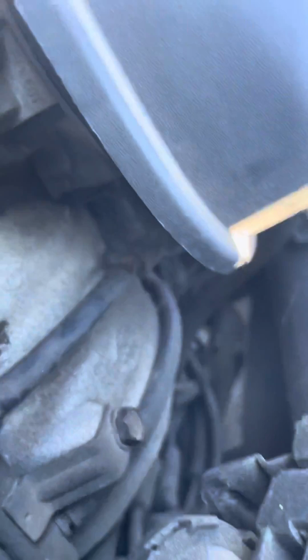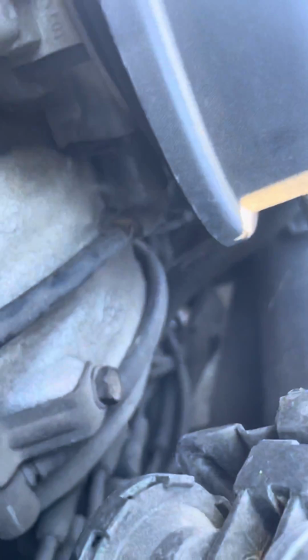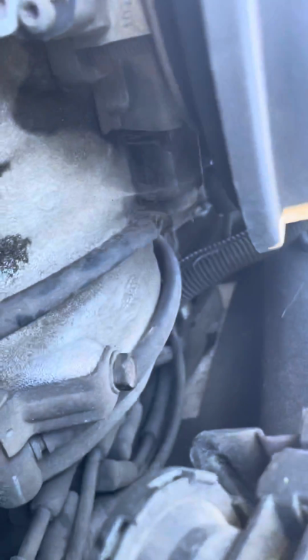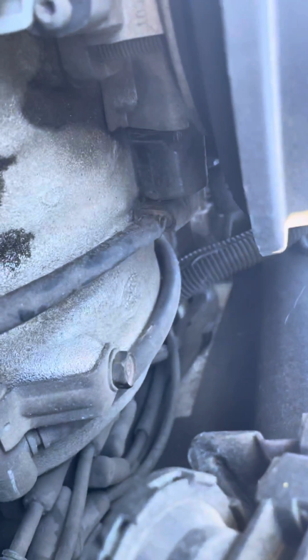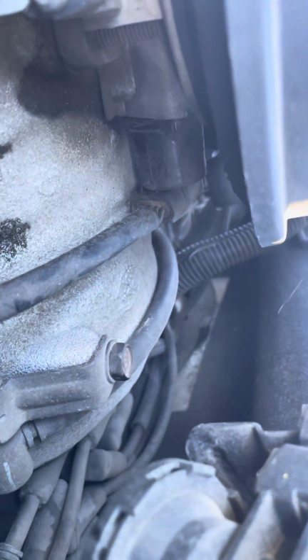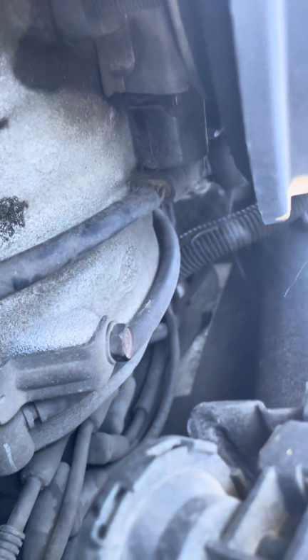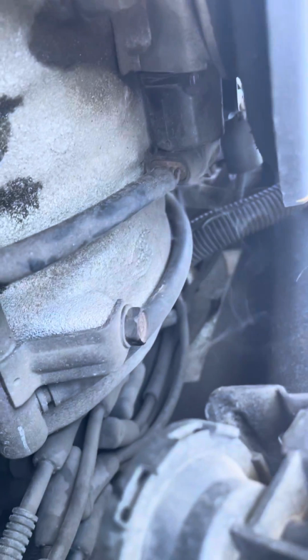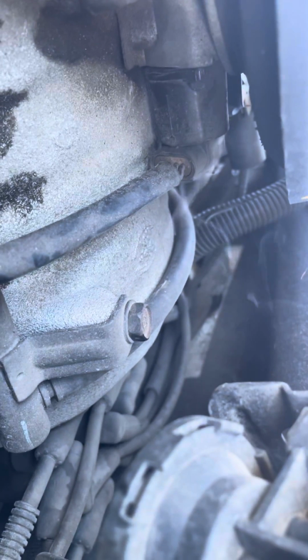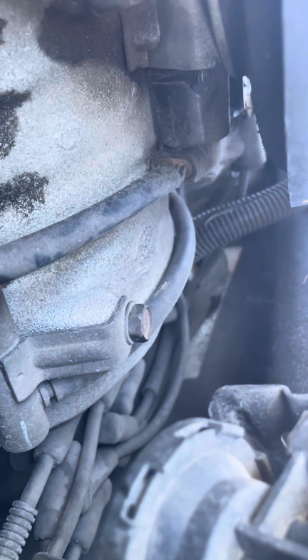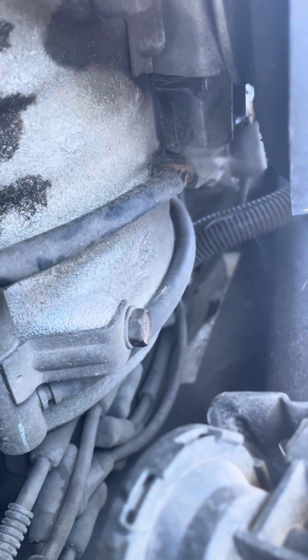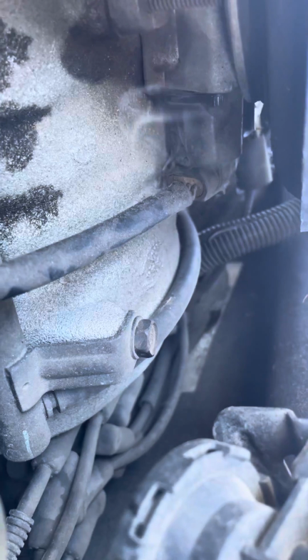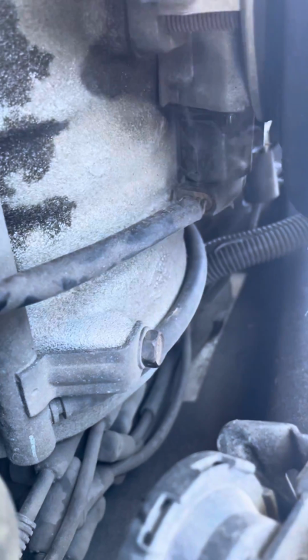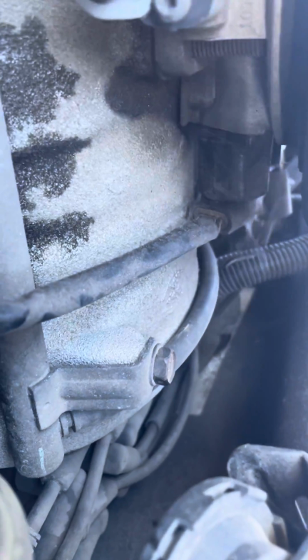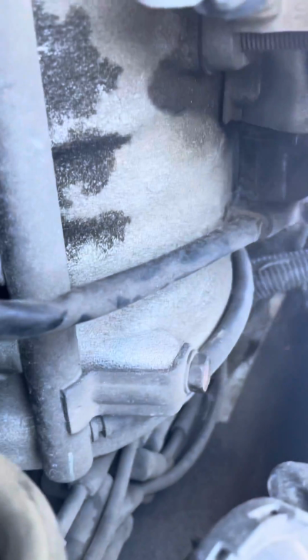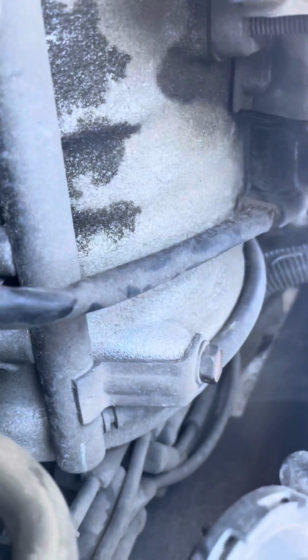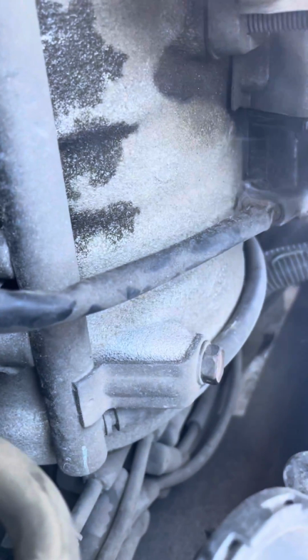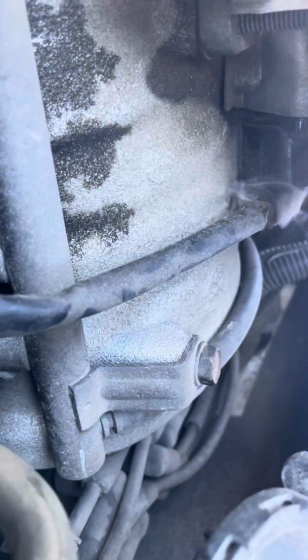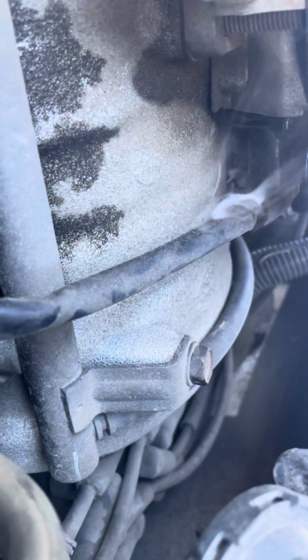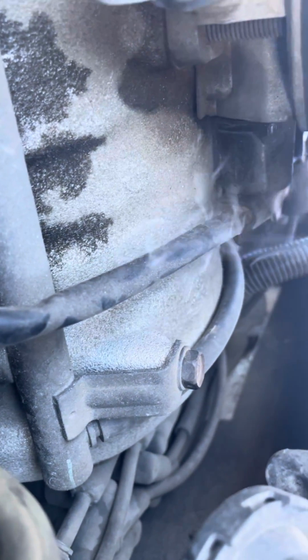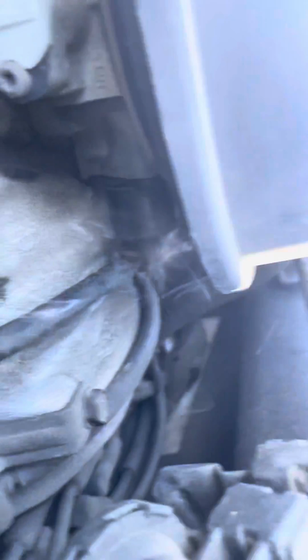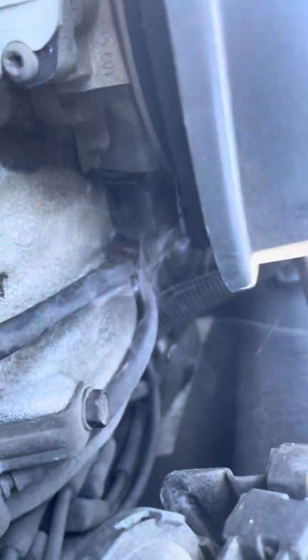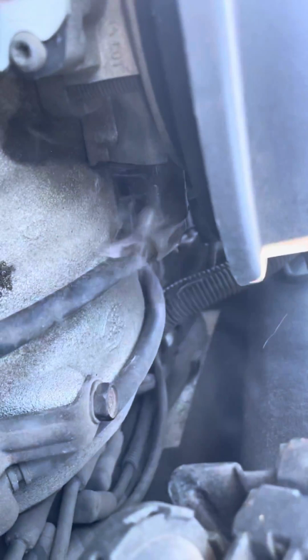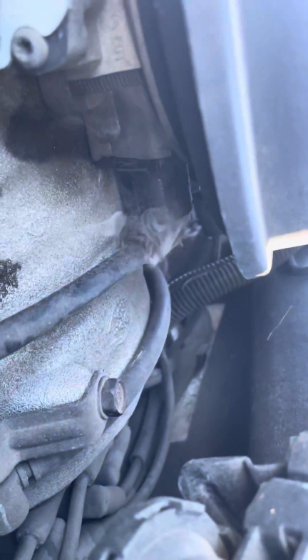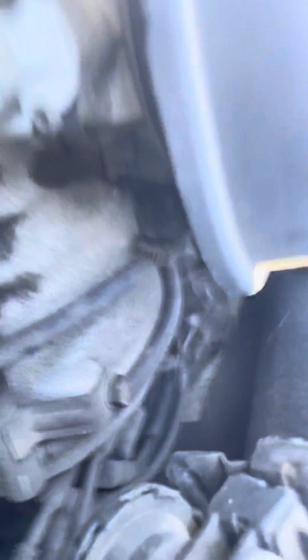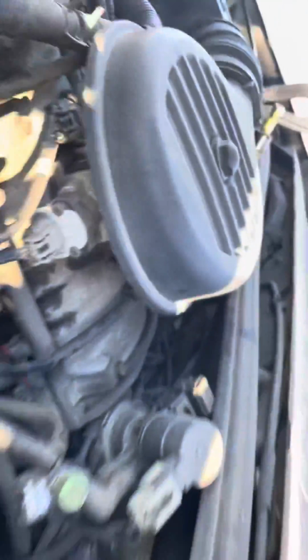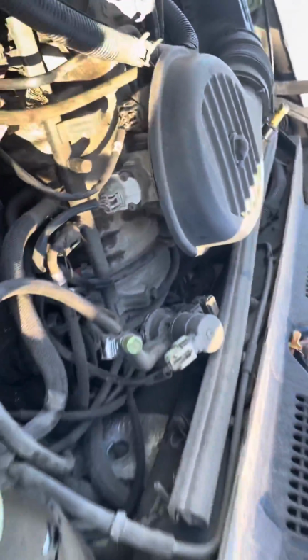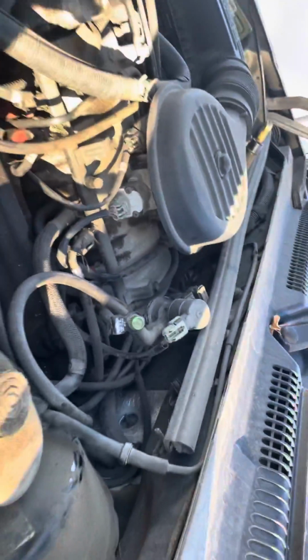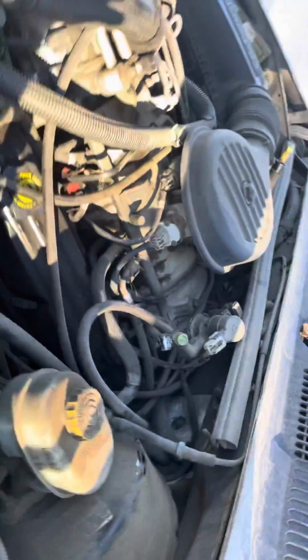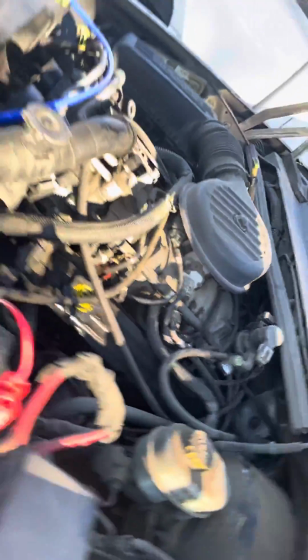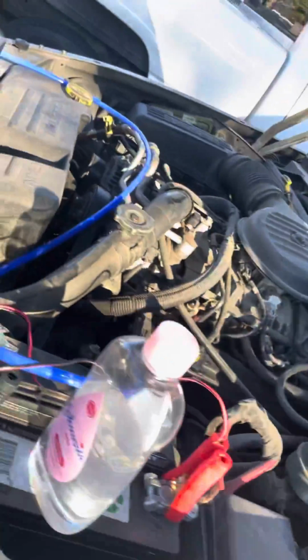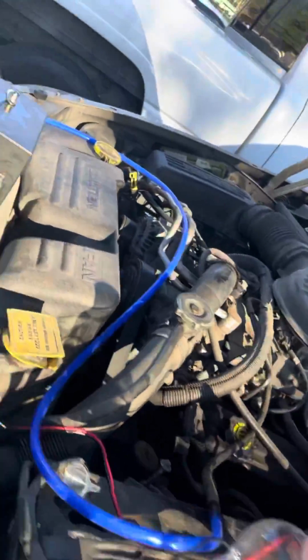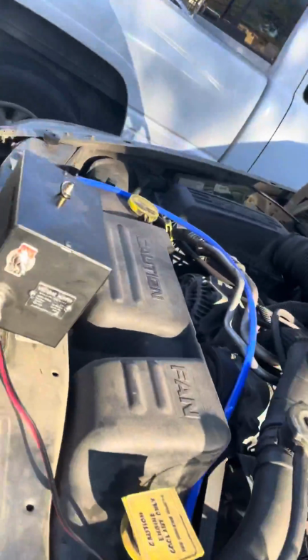It looks like it's coming from the mass airflow sensor - it's leaking. That would definitely give us the code for a vacuum leak.